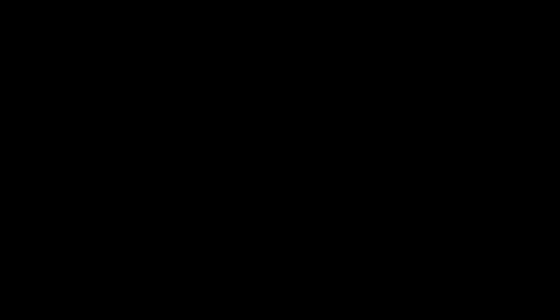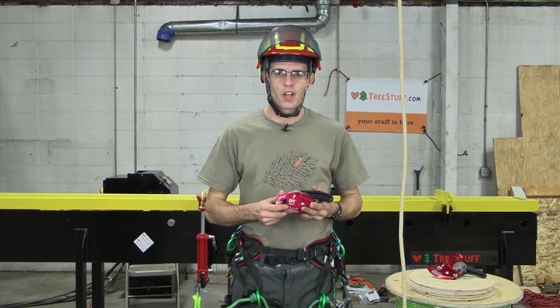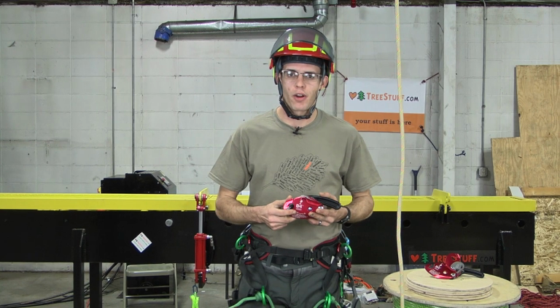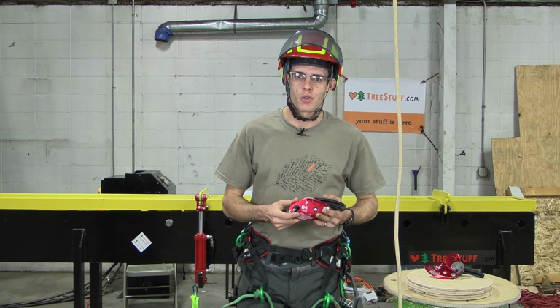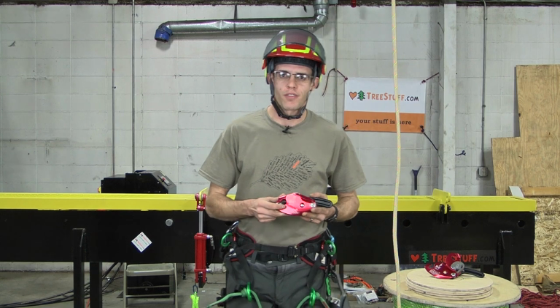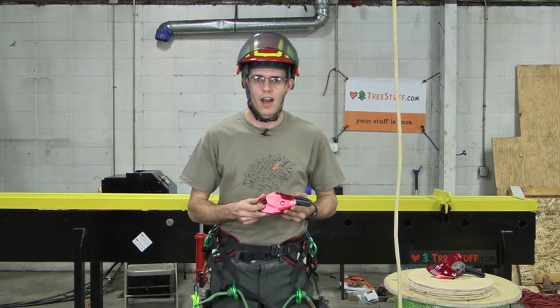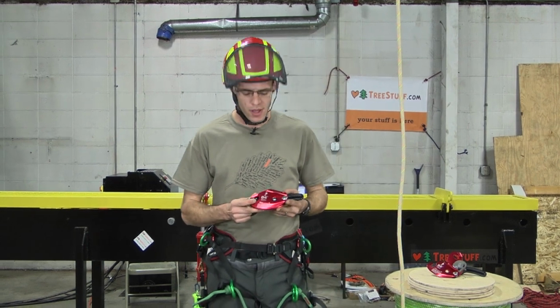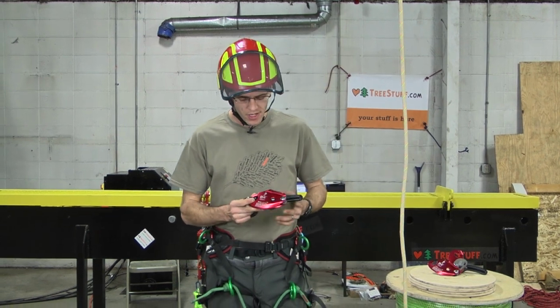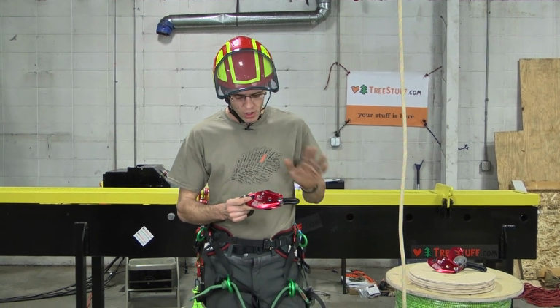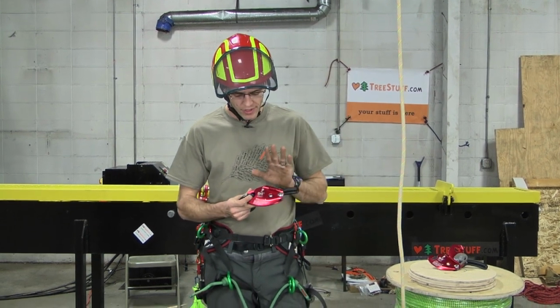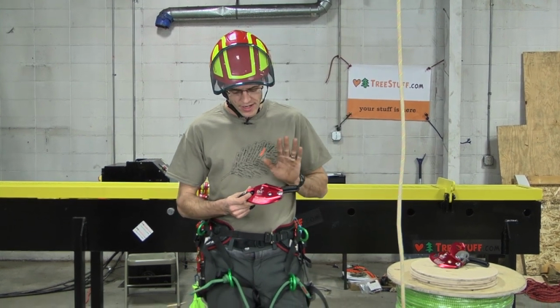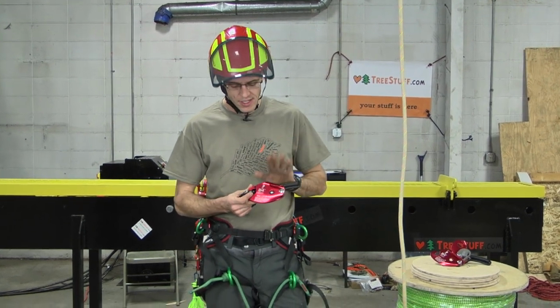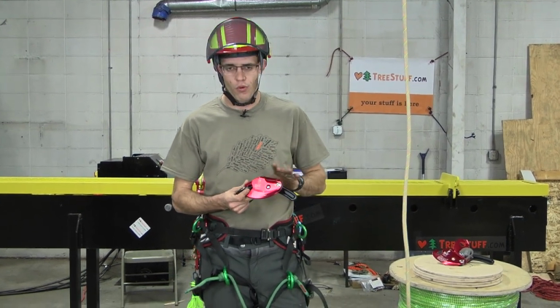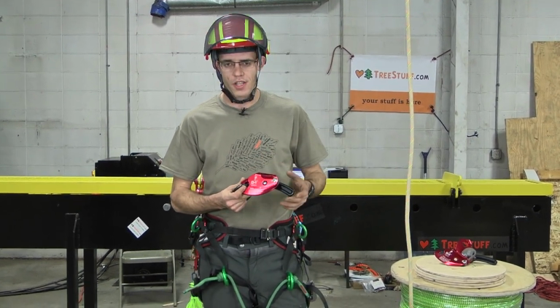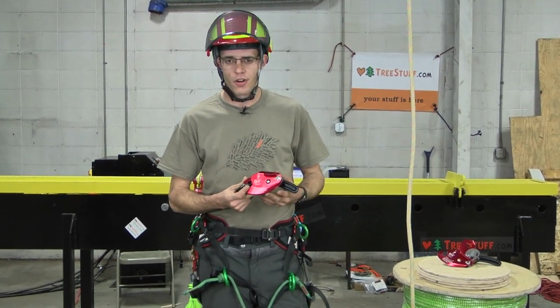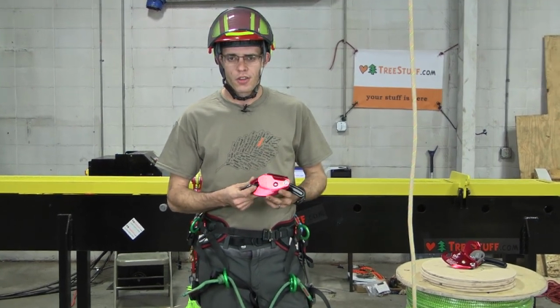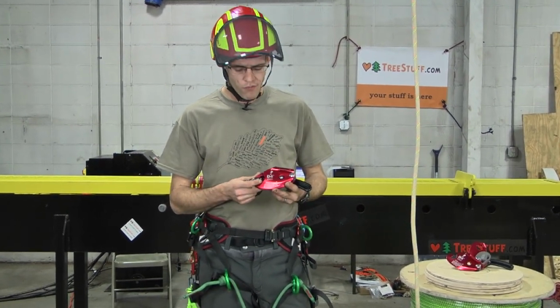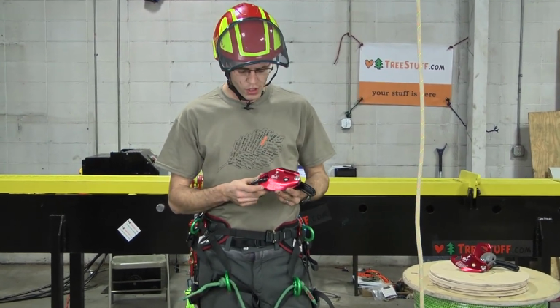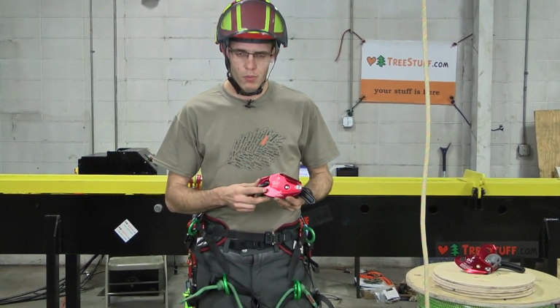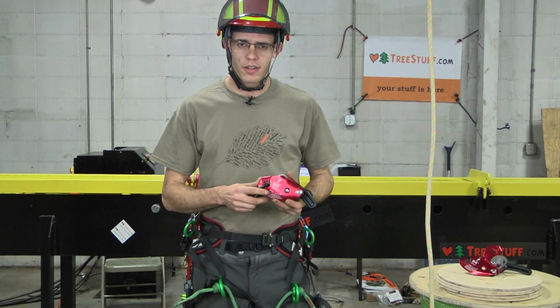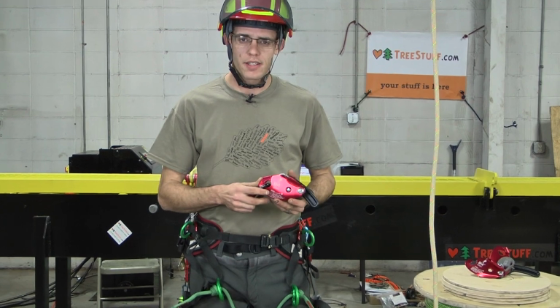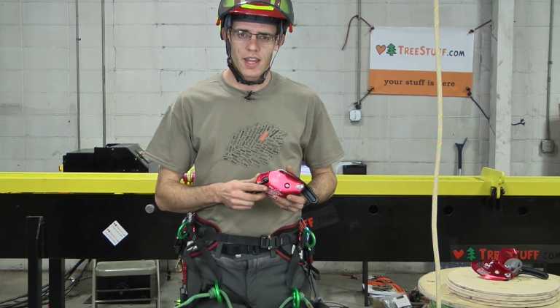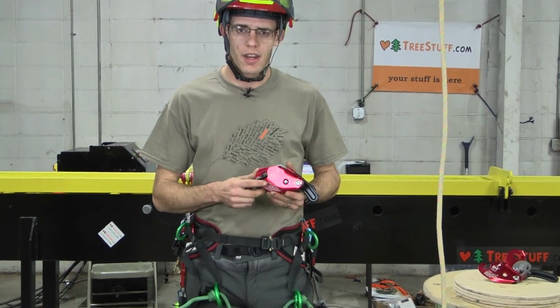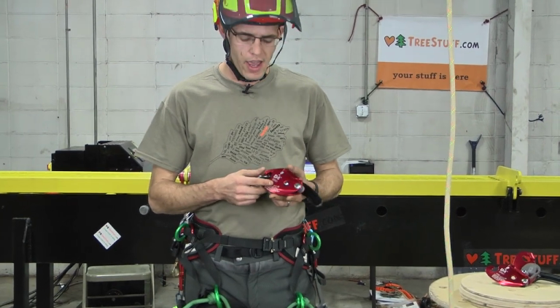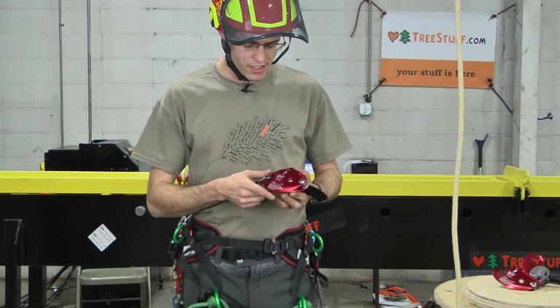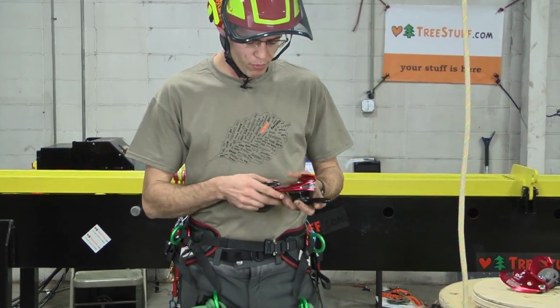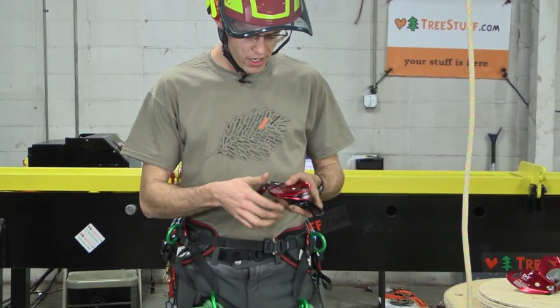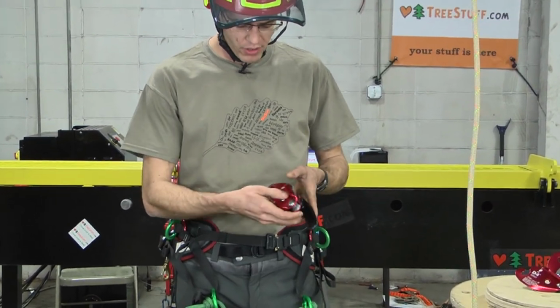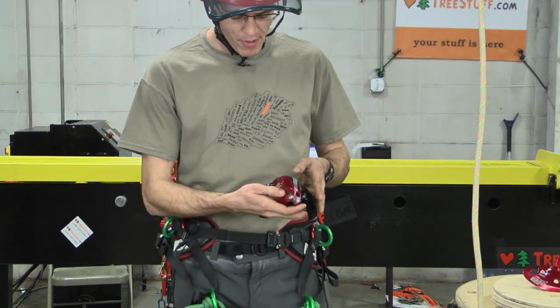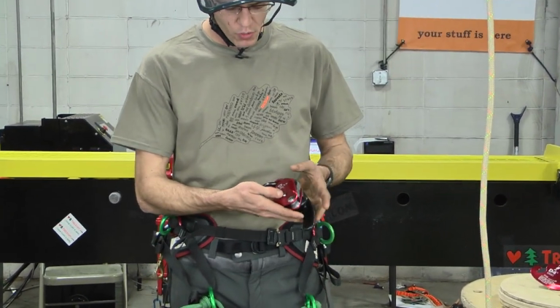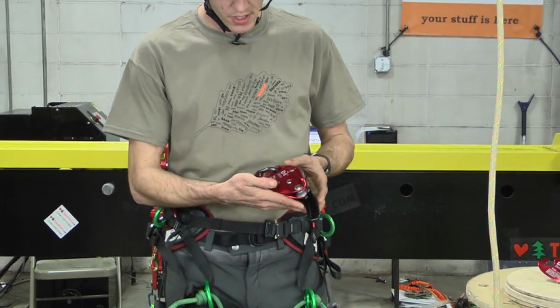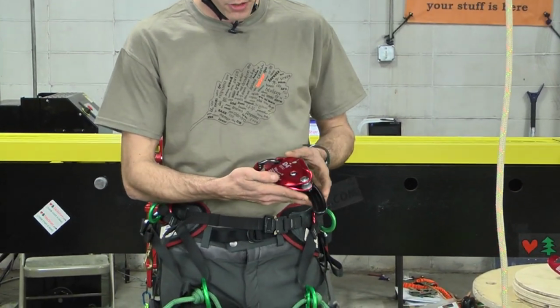Nick Bonner with TreeStuff.com. Today we're talking about the ISC D4 Descender. The D4 is the newest product in ISC's line and it's a self-braking or cam-actuated descender.